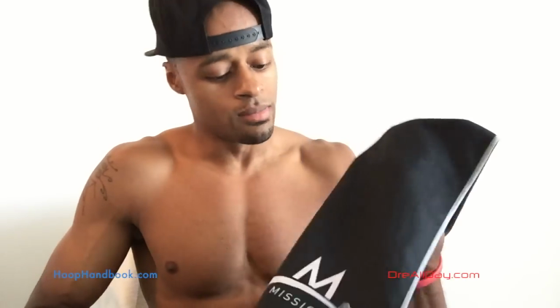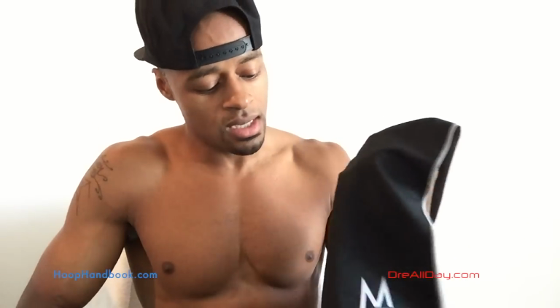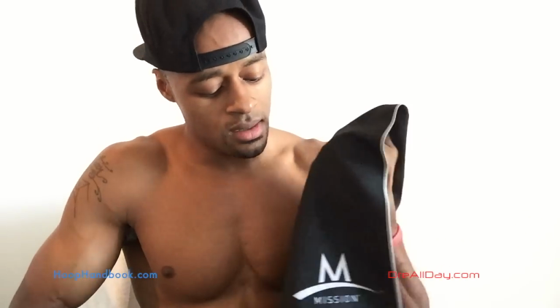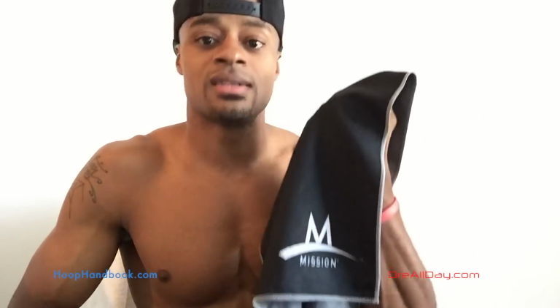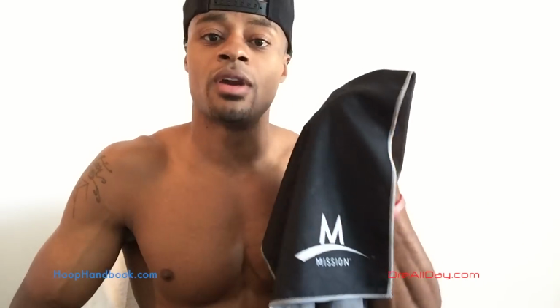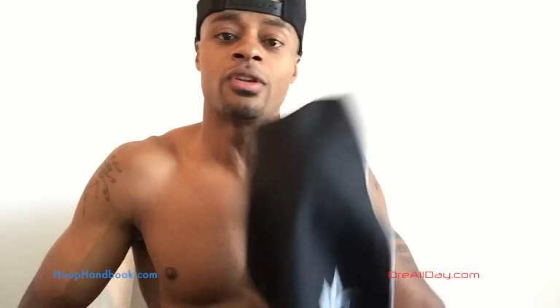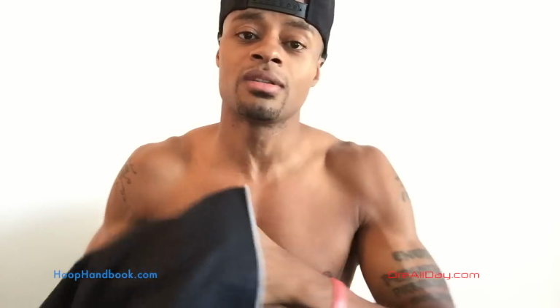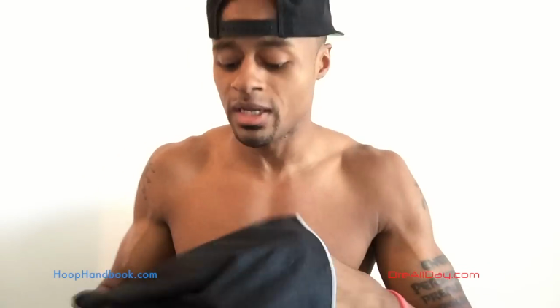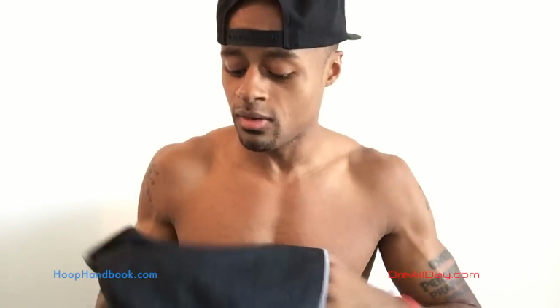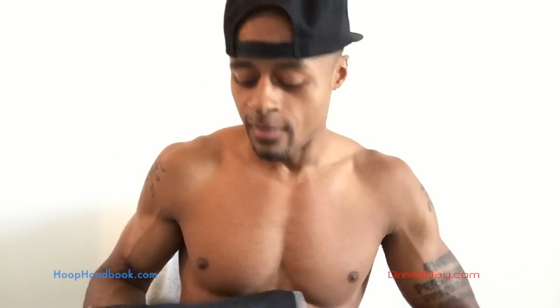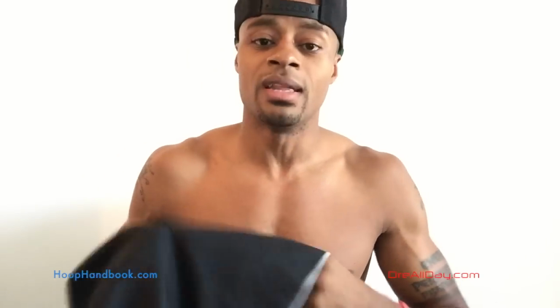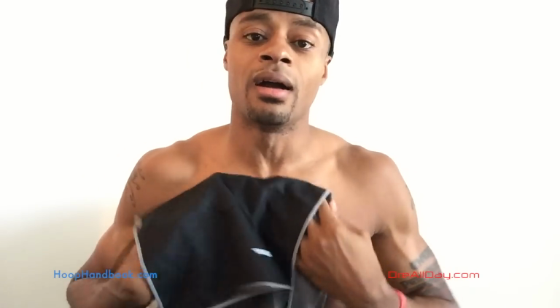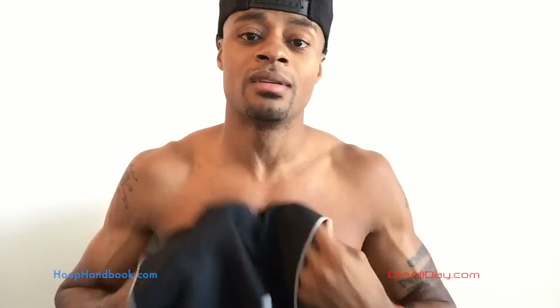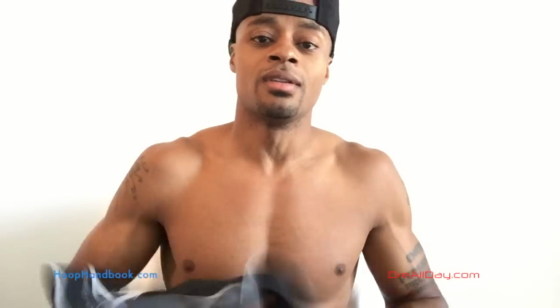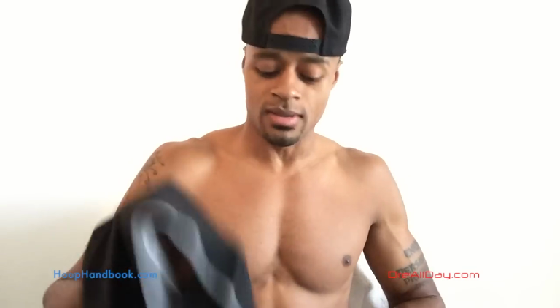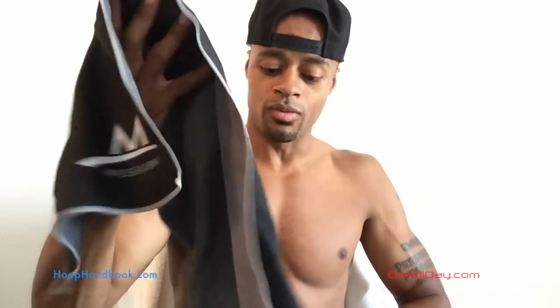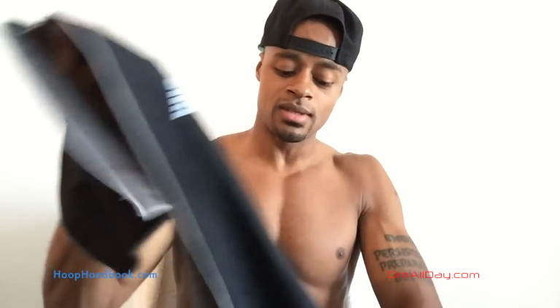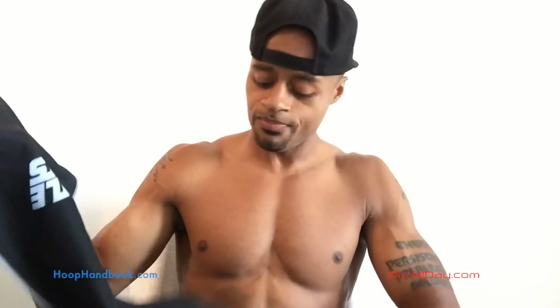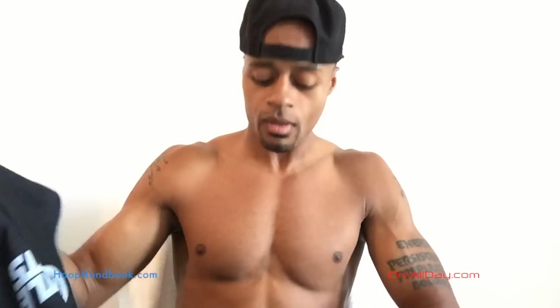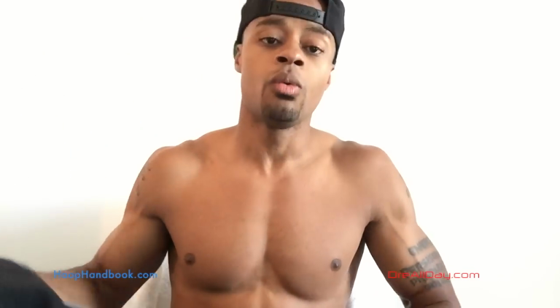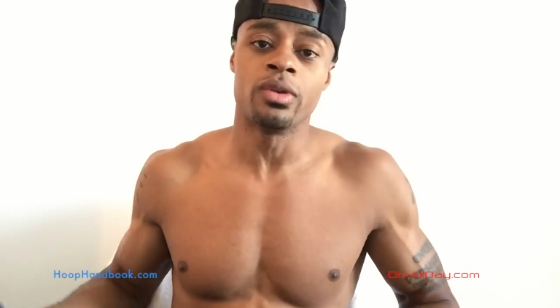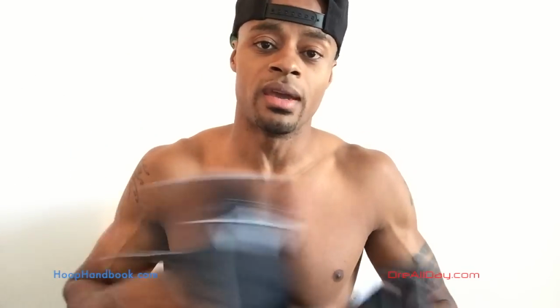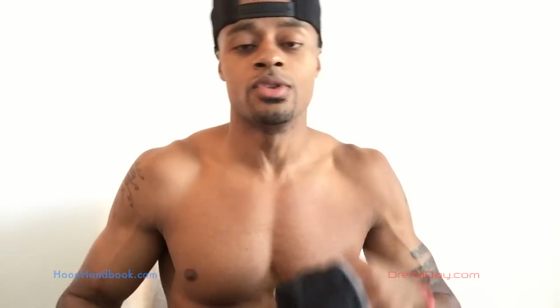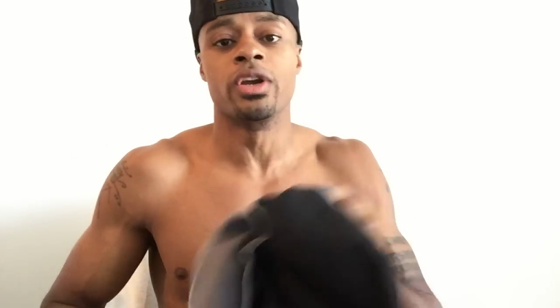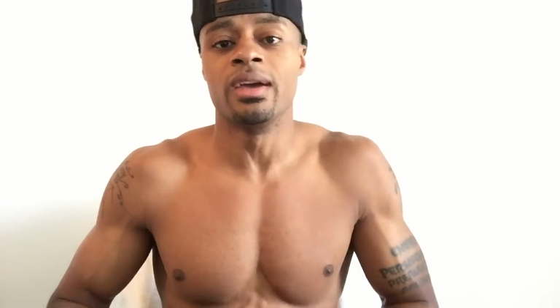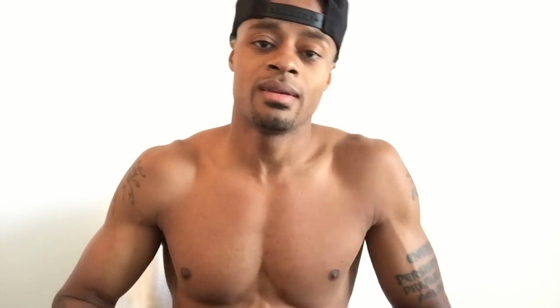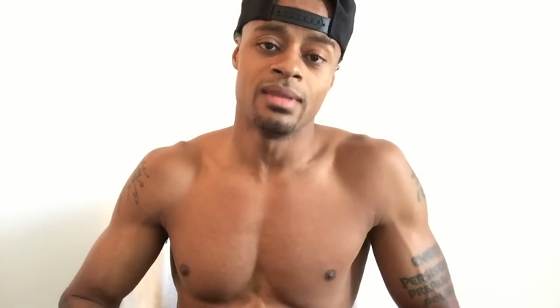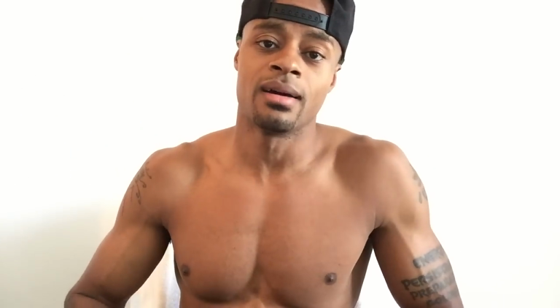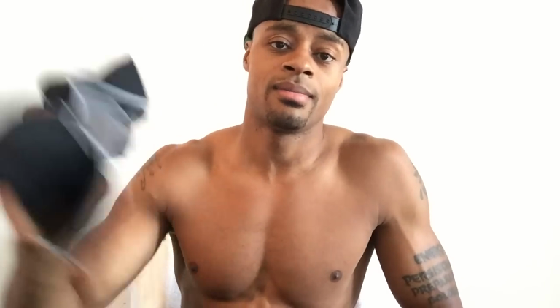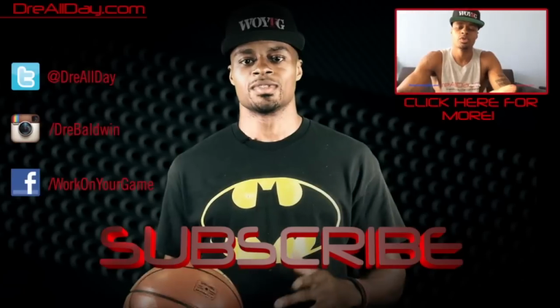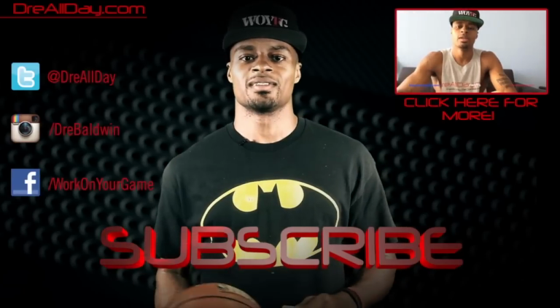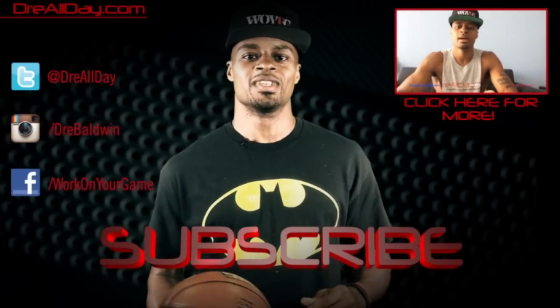Mission Athletics — I just gave you all a free plug on my channel, y'all need to reach out to me if you want some more. Work on your game, dreyallday.com, thanks for checking out this video.